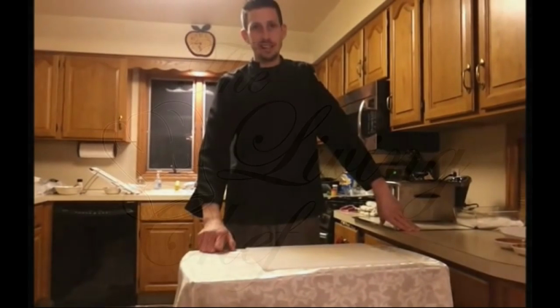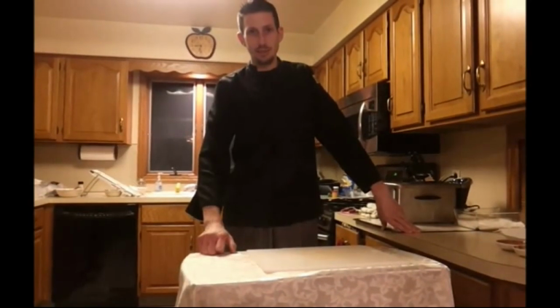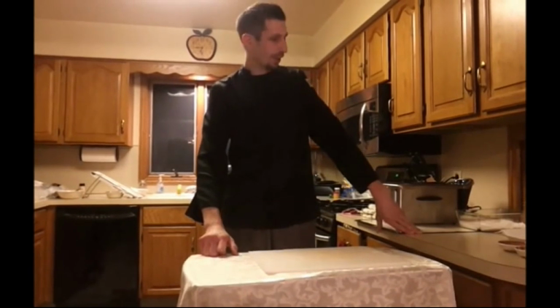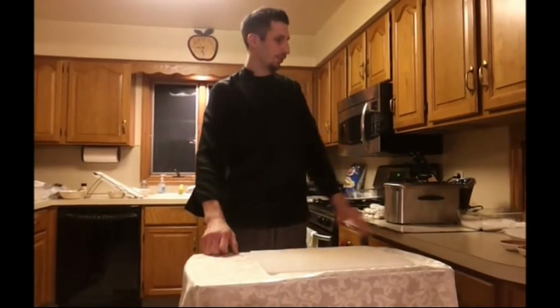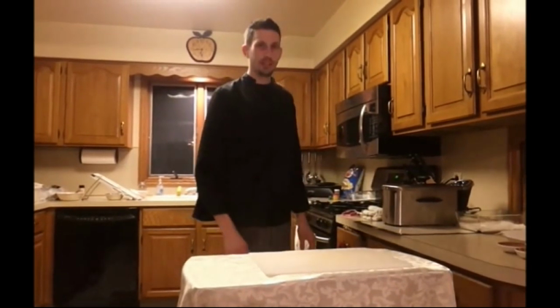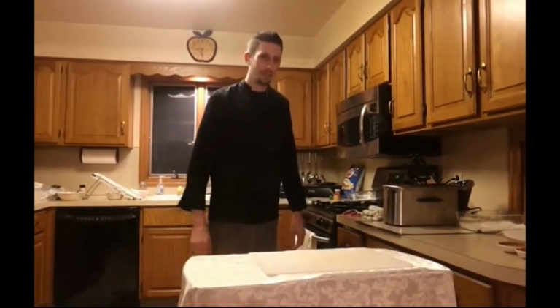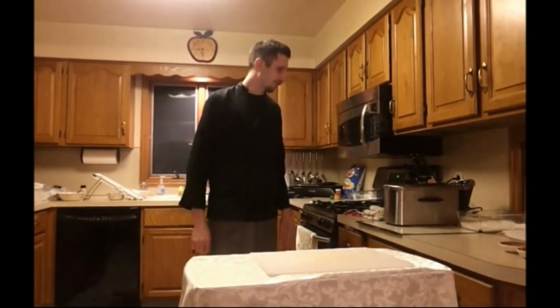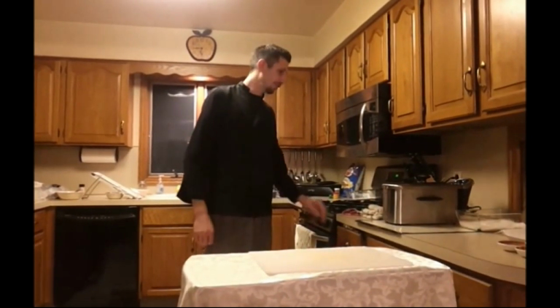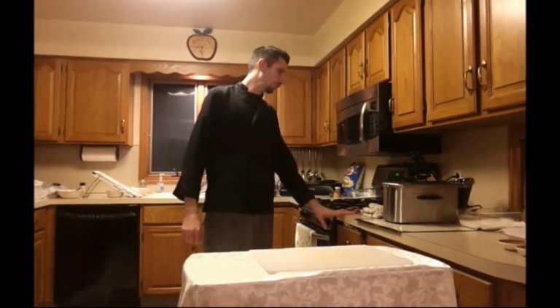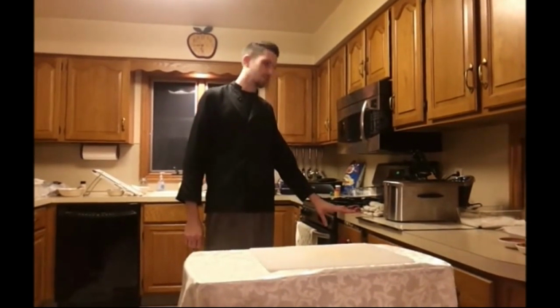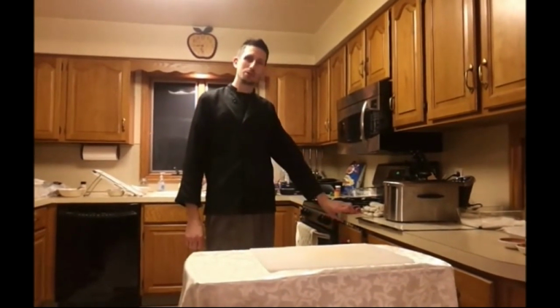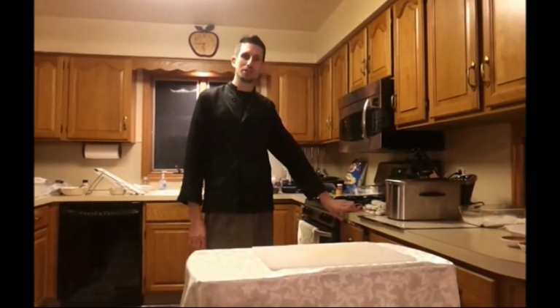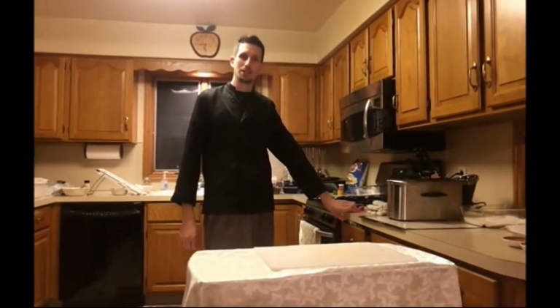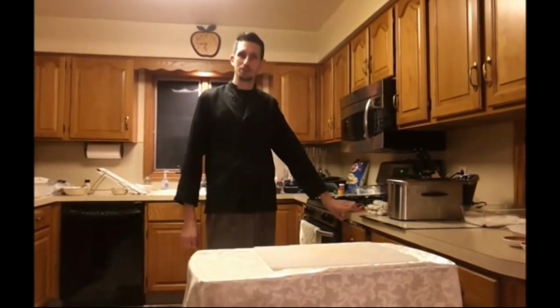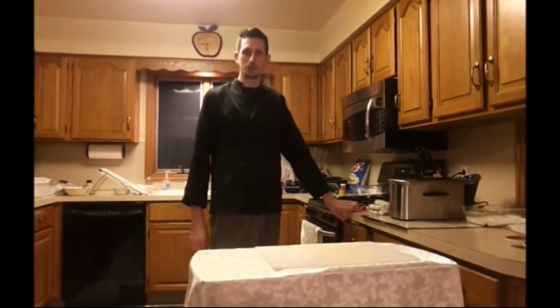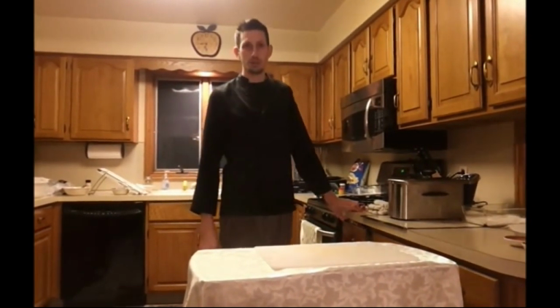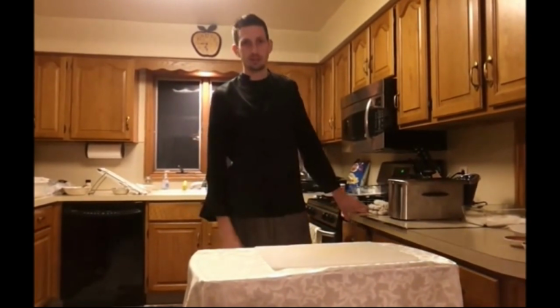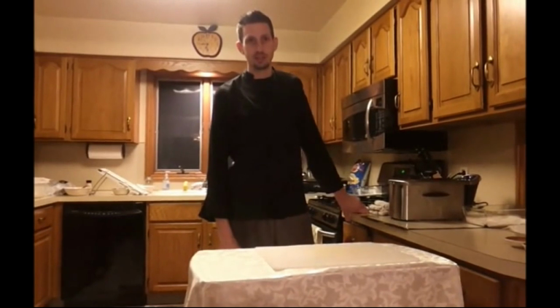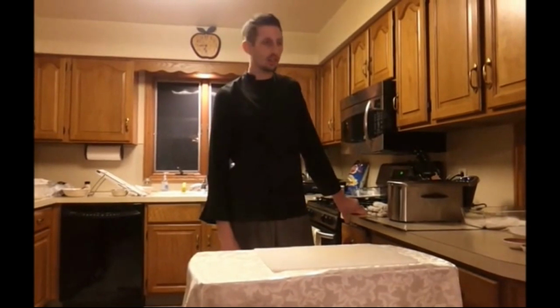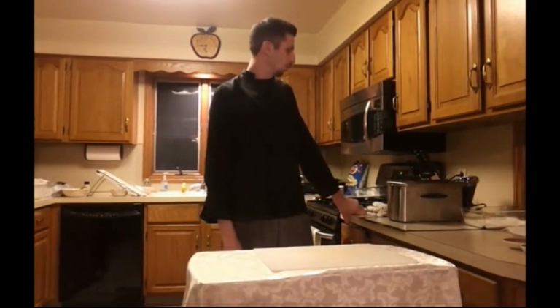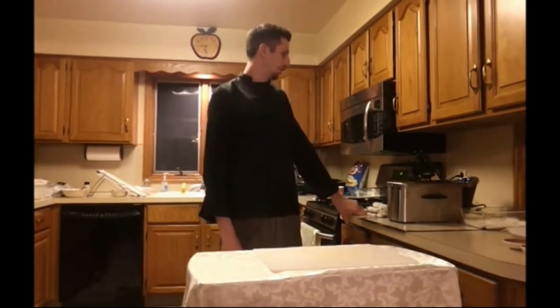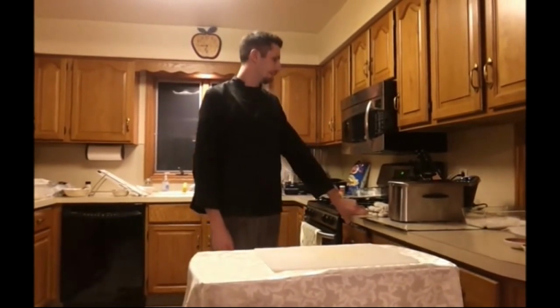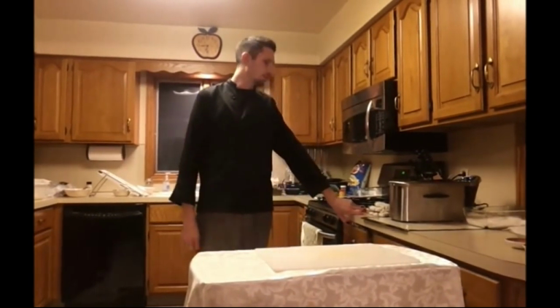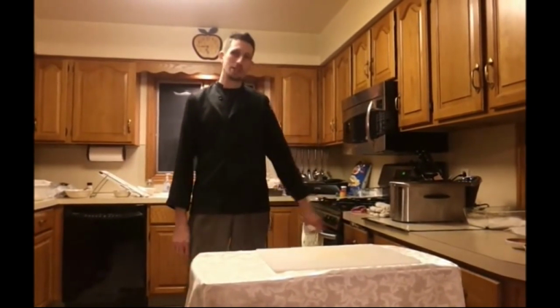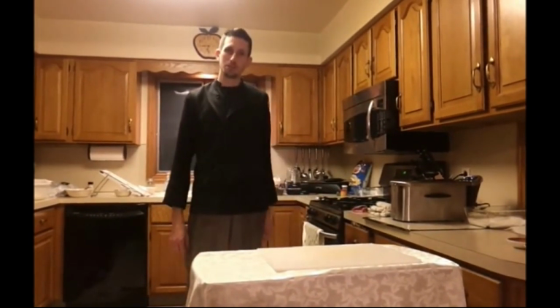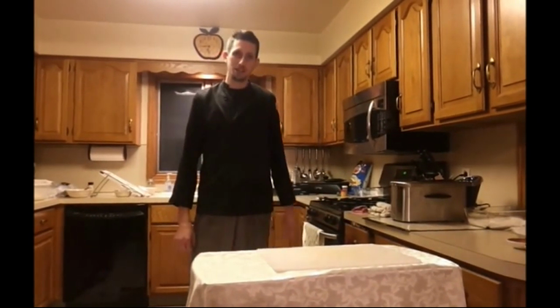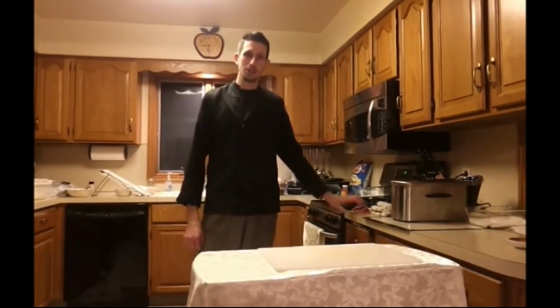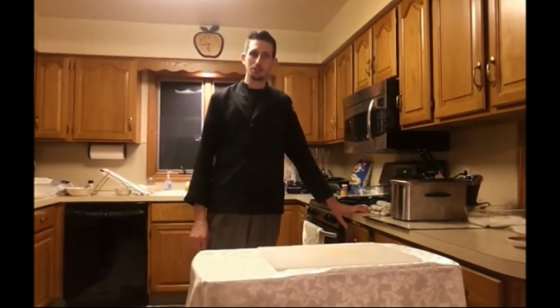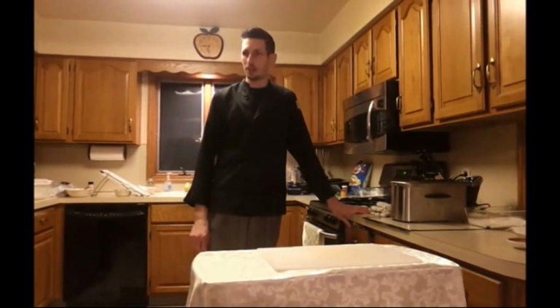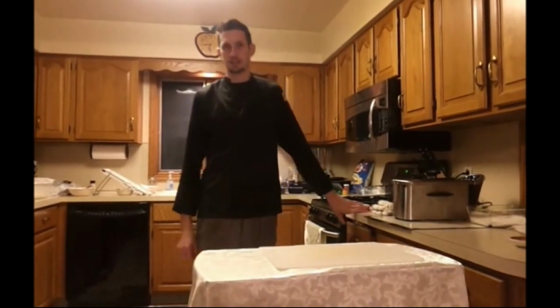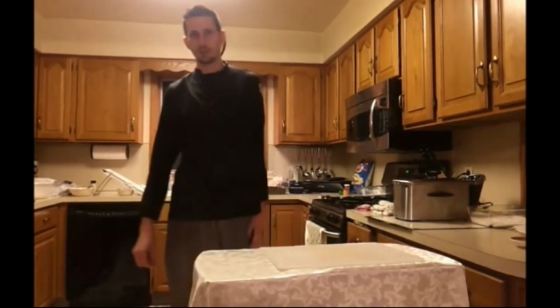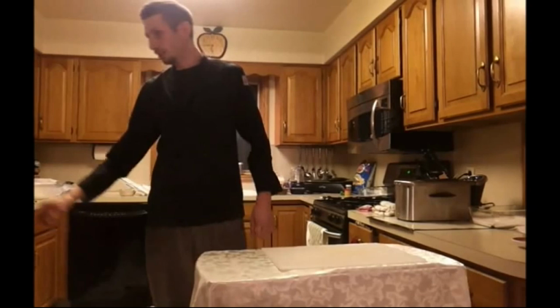Hi, I'm Jim and I'm here with Living Chef. Today we're going to do some homemade coleslaw with homemade potato chips and potato crusted pollock. So let's get started.